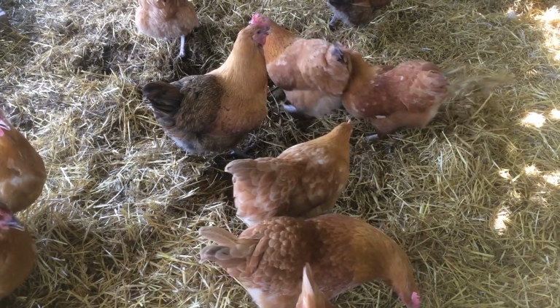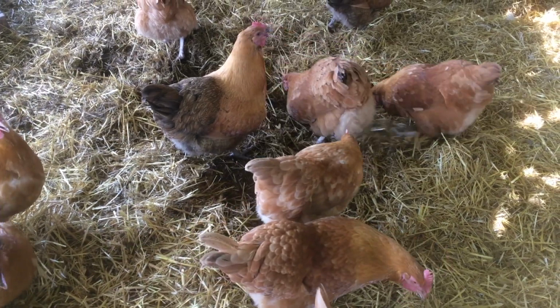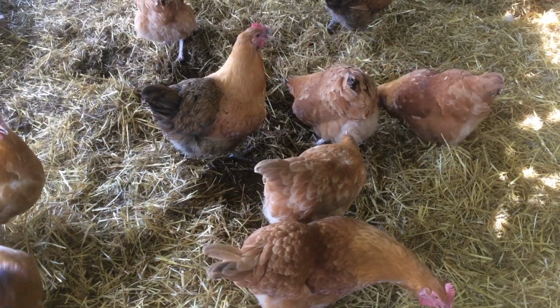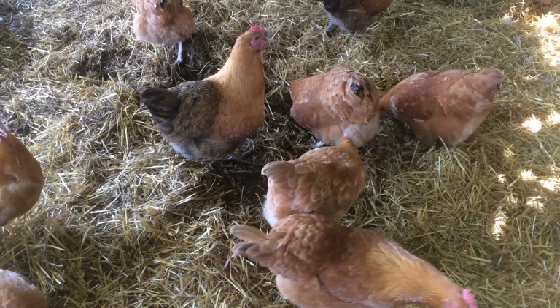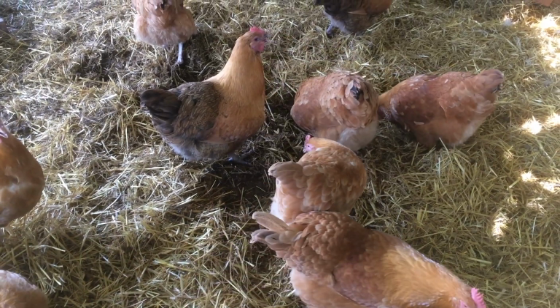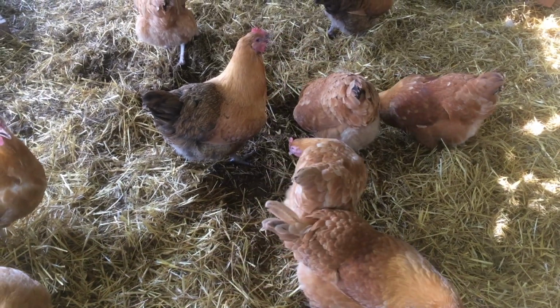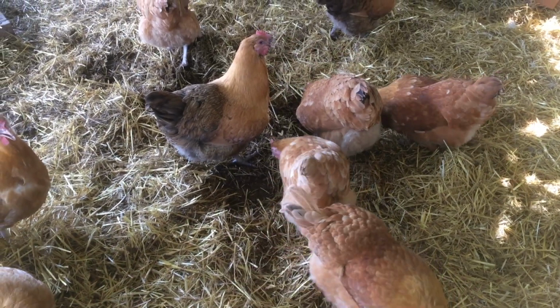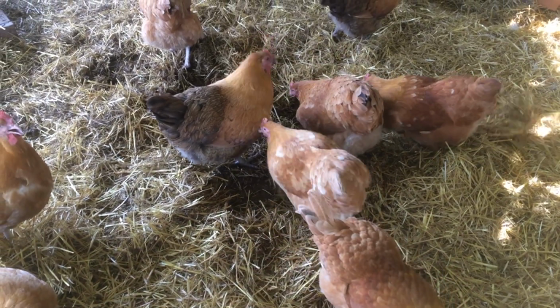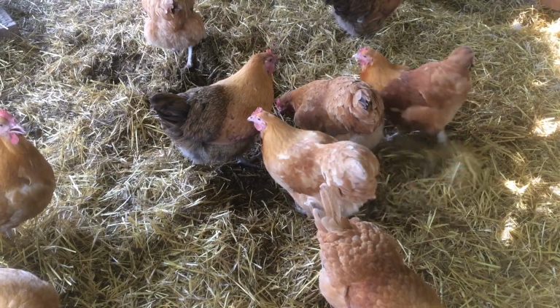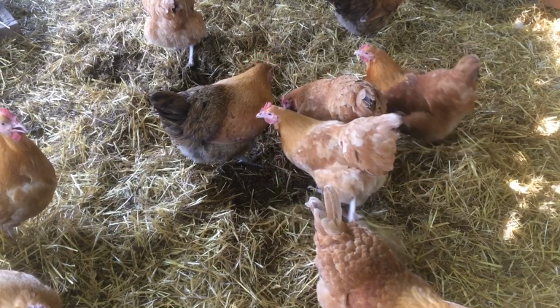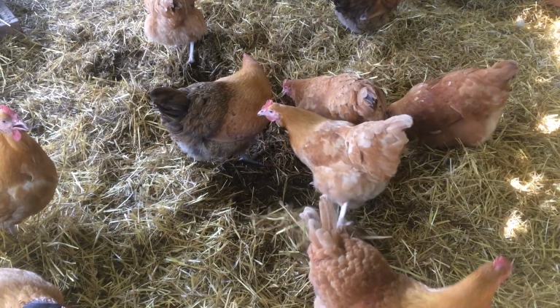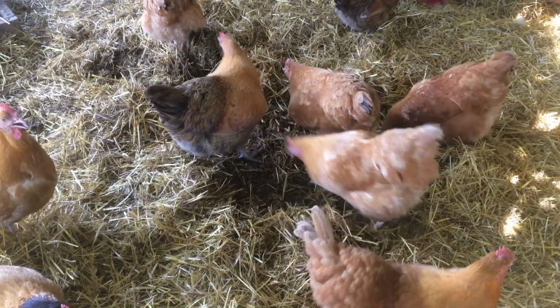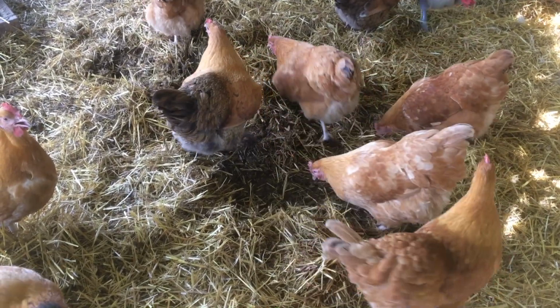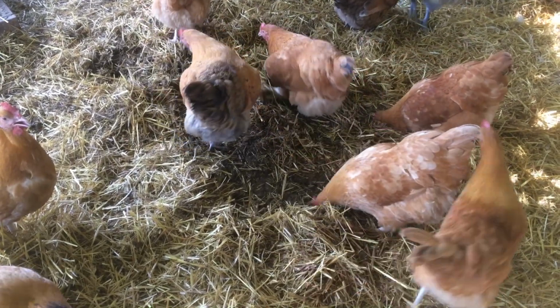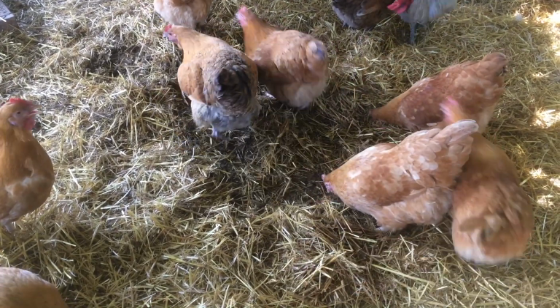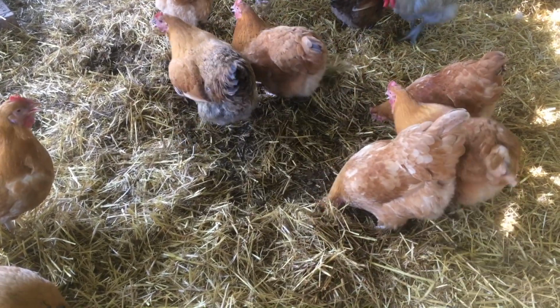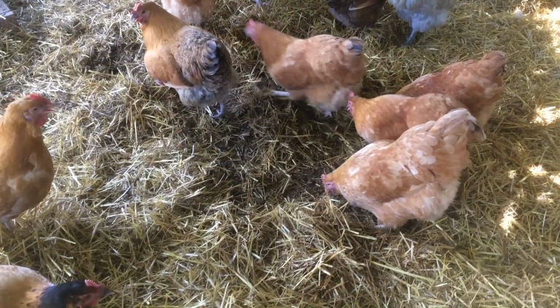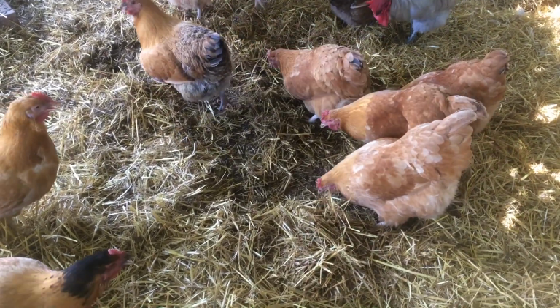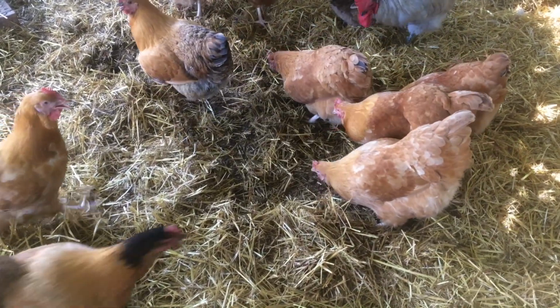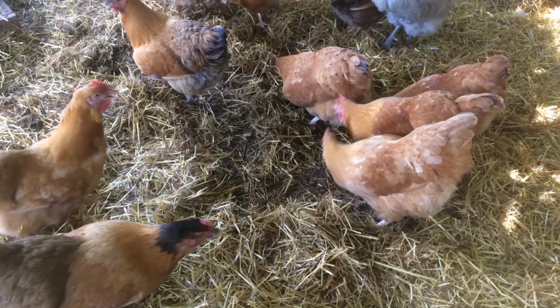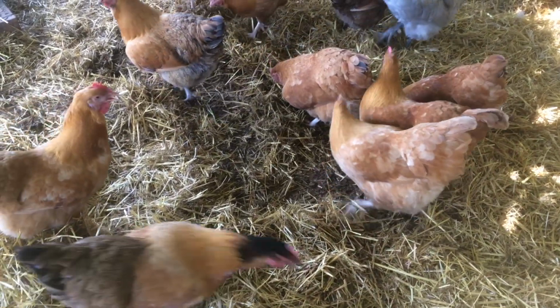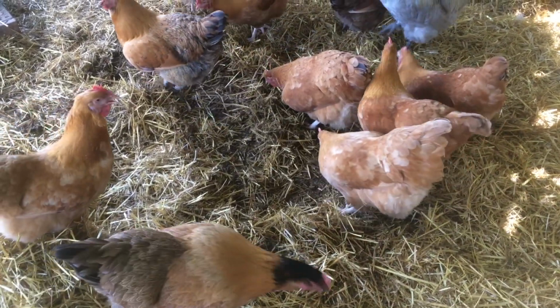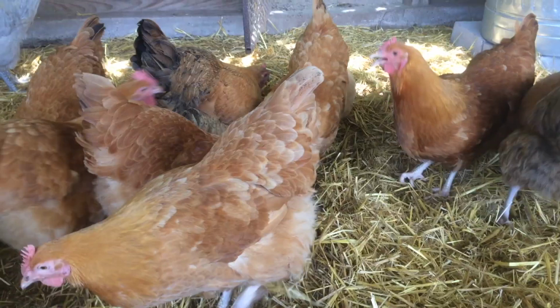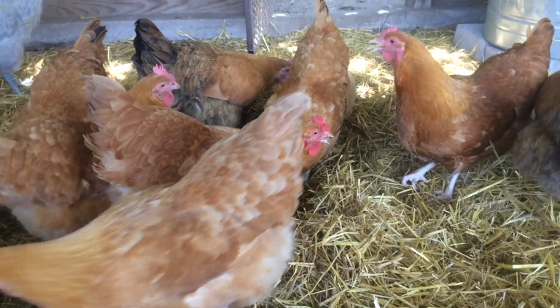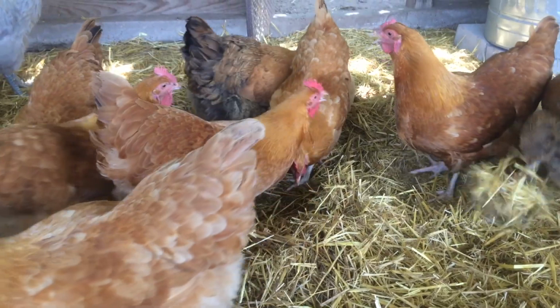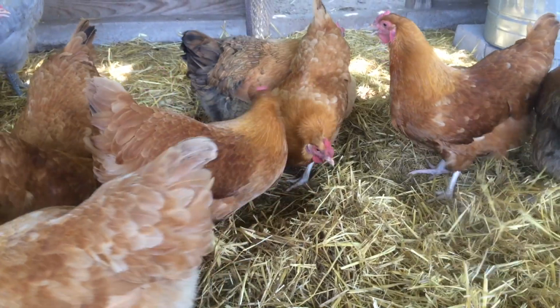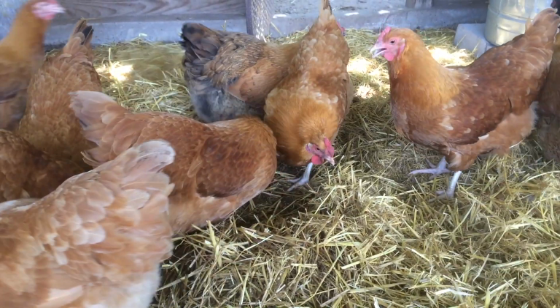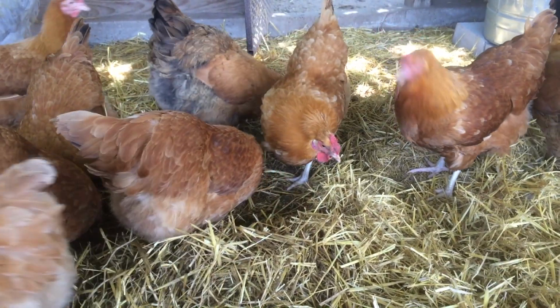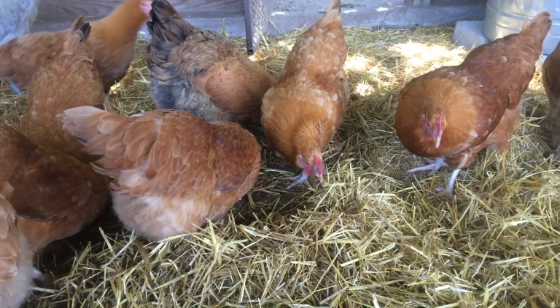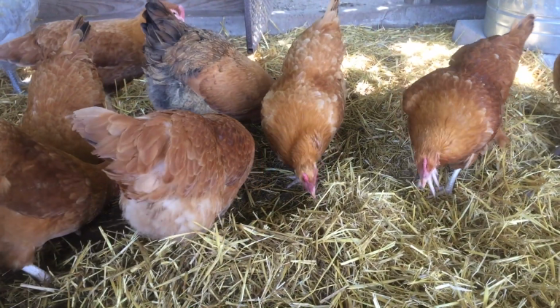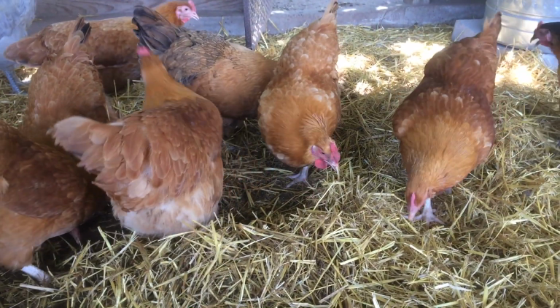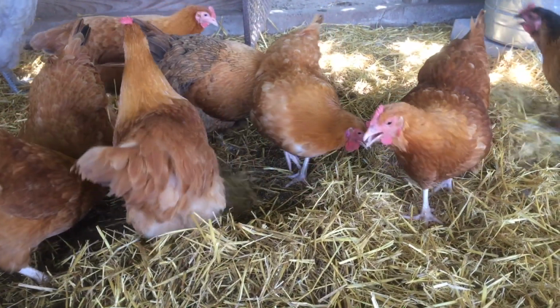Hello, I'm your host, The Chicken Man, with Texas Precision Poultry. I'm here to explain exactly what makes up poultry litter. In my opinion, litter is a somewhat misunderstood part of poultry production.